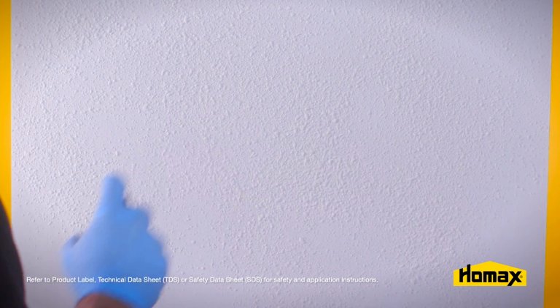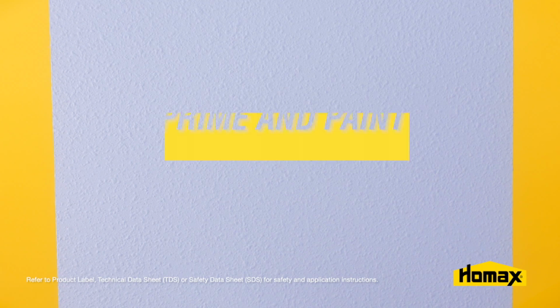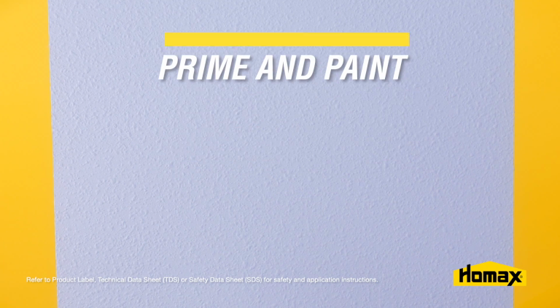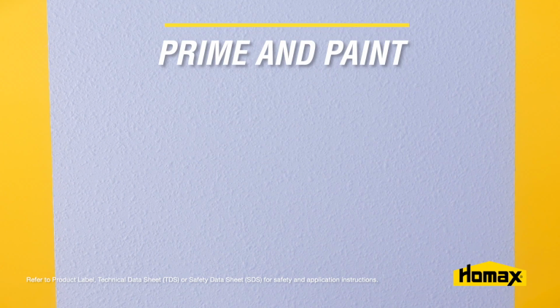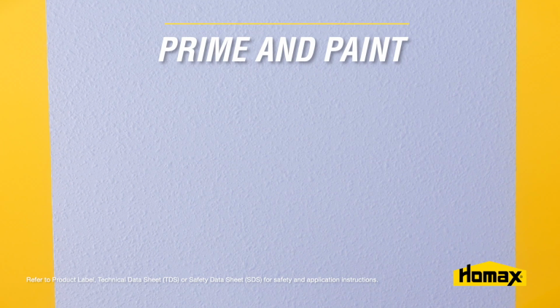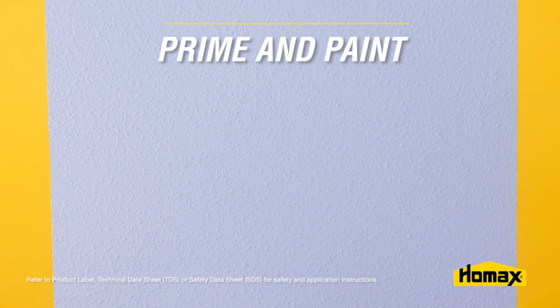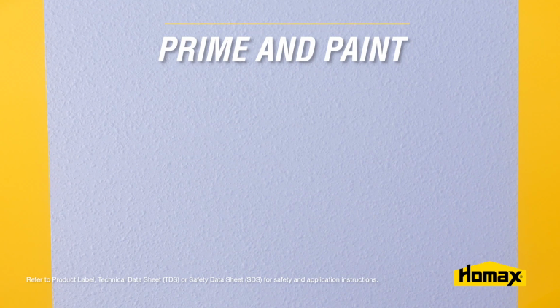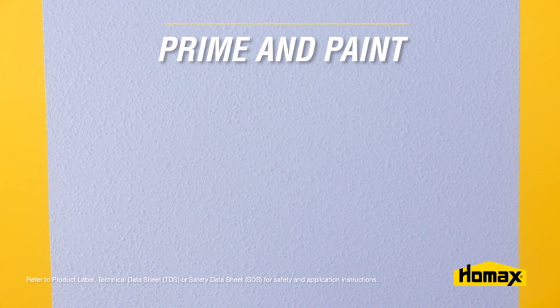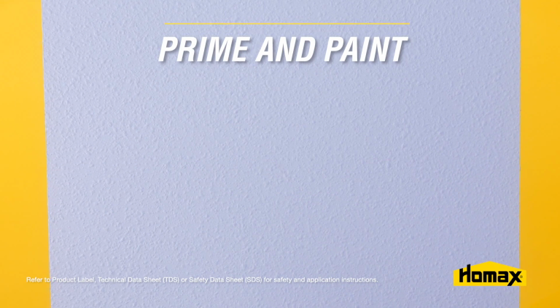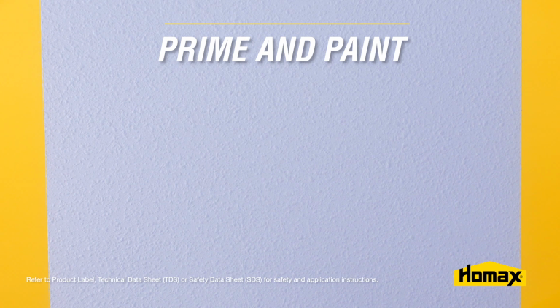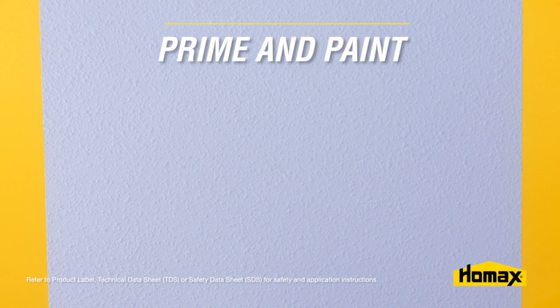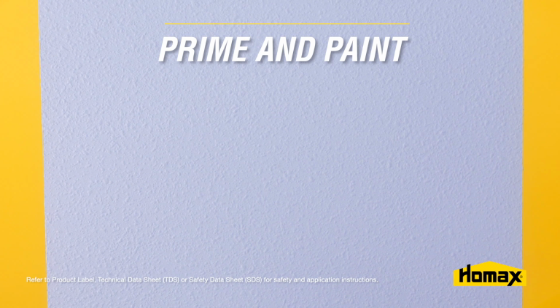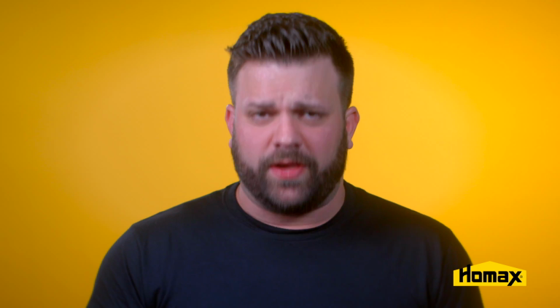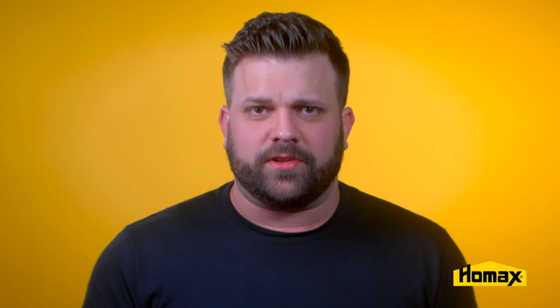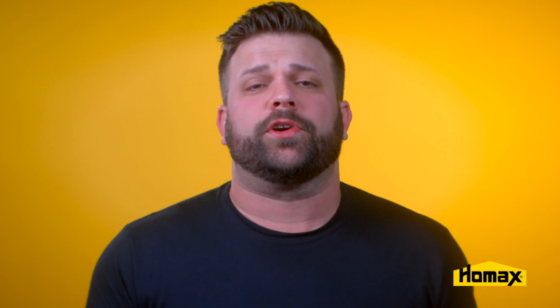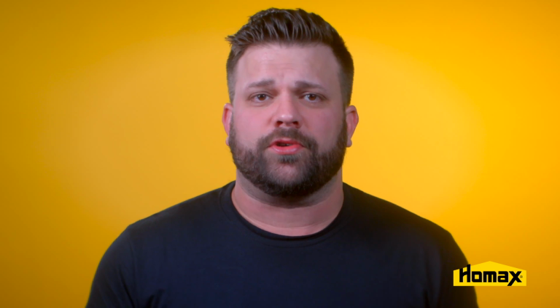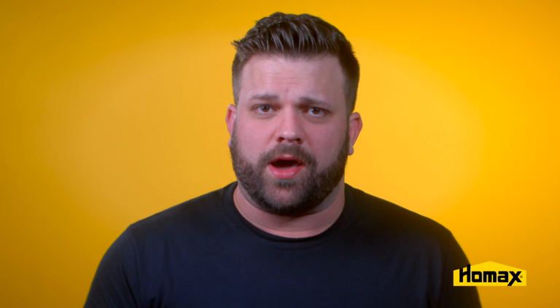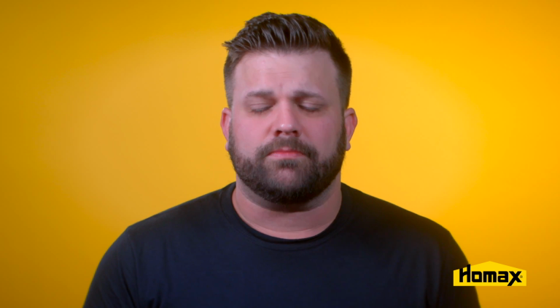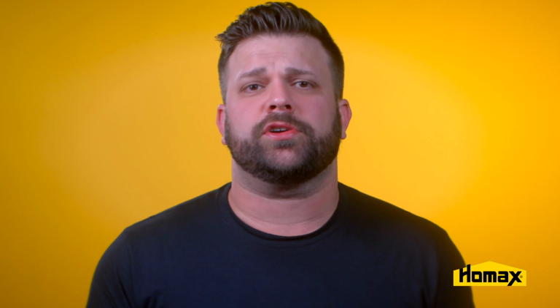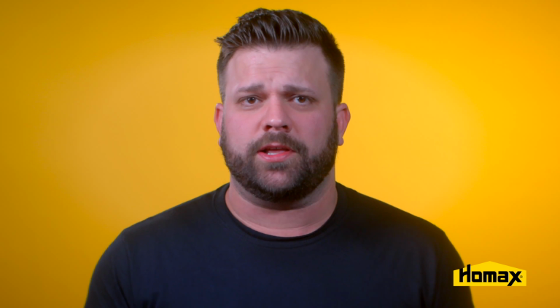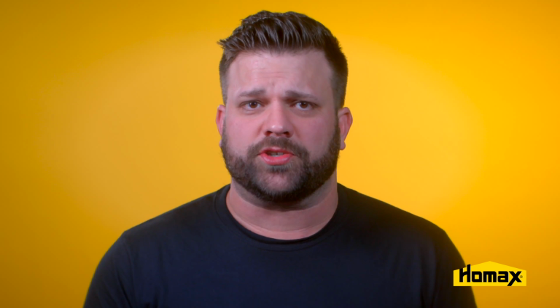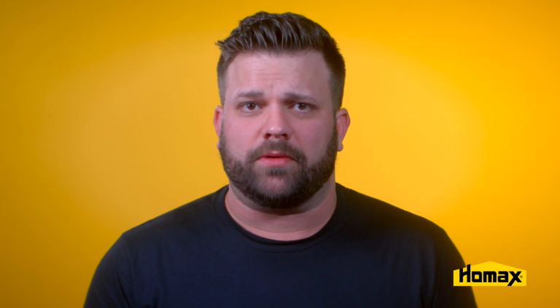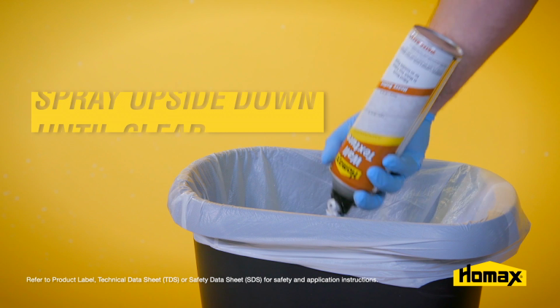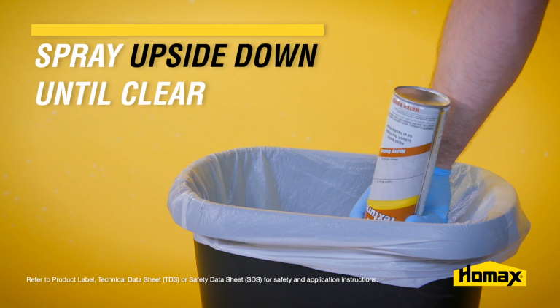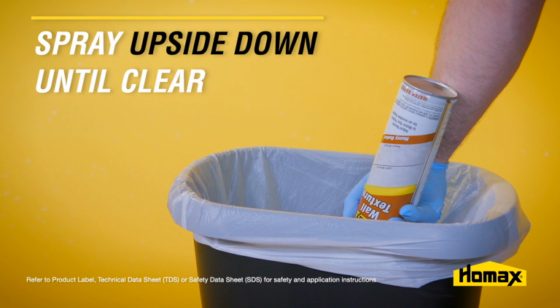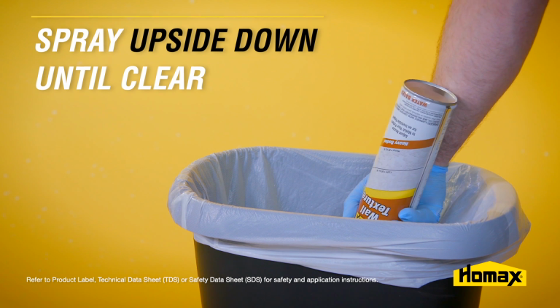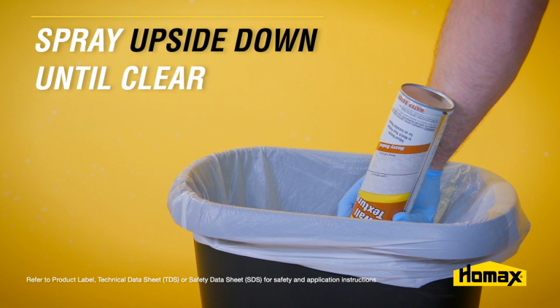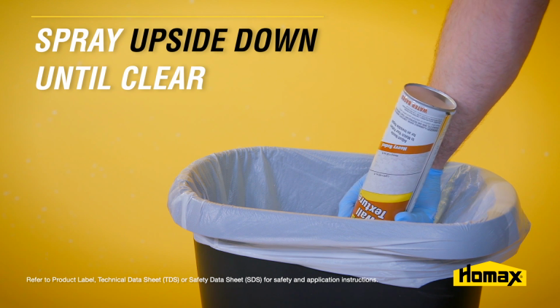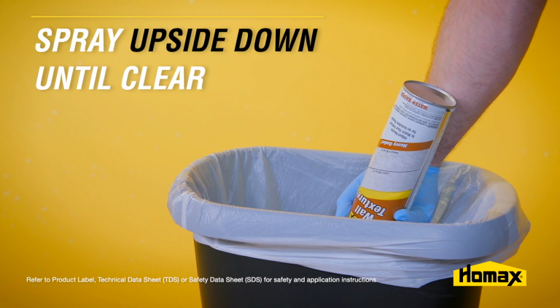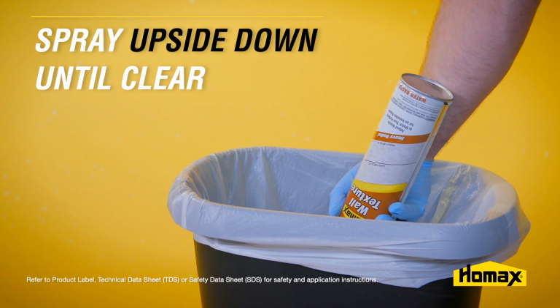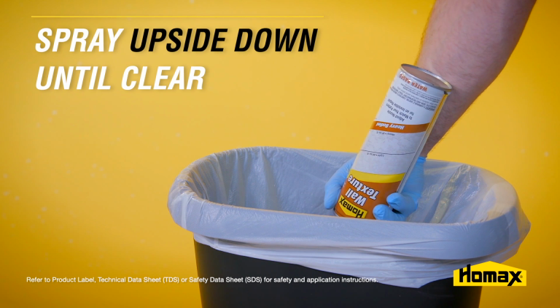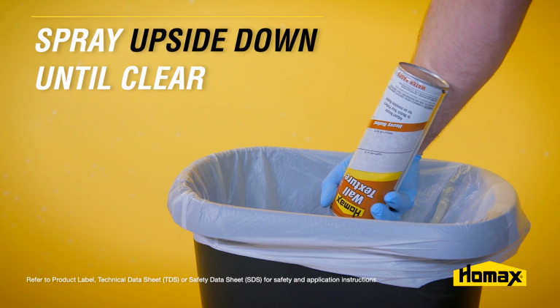Once dry, simply prime and paint. When you're finished and before you store the product, make sure you clean the nozzle out by tipping it upside down in a trash can and spraying it until it comes out clear.